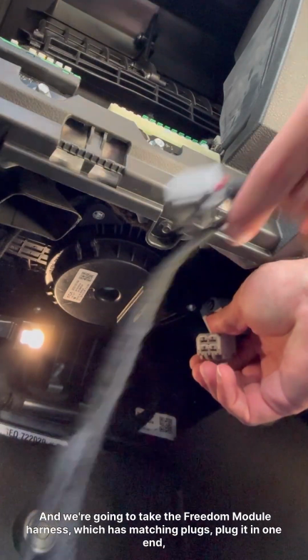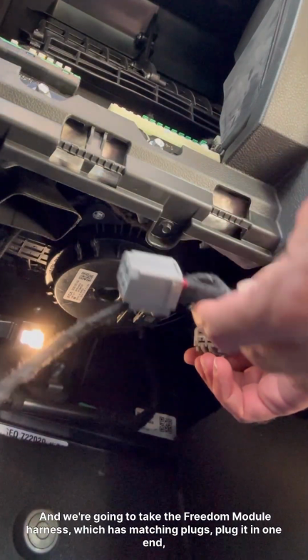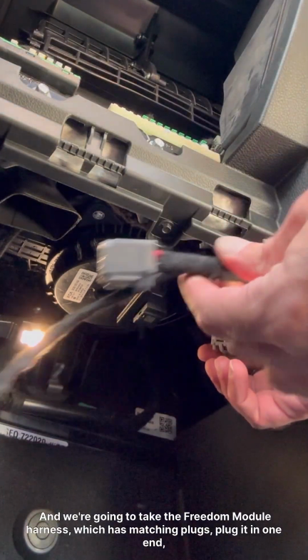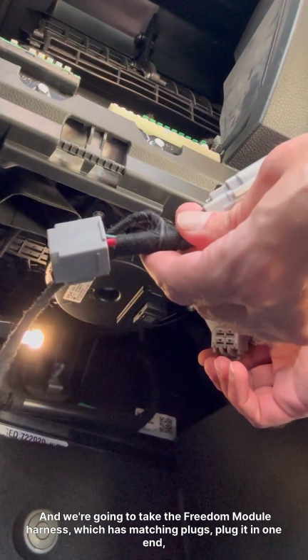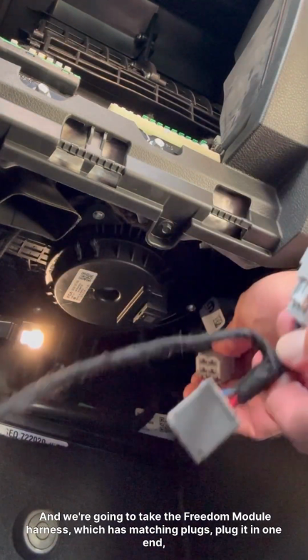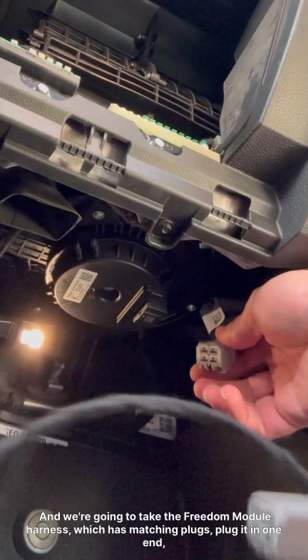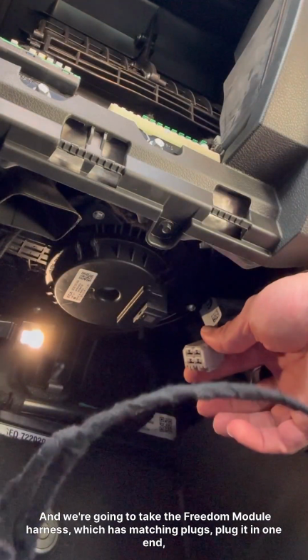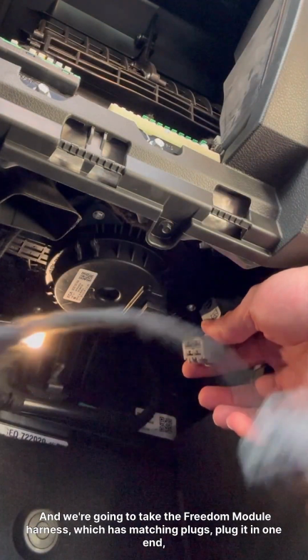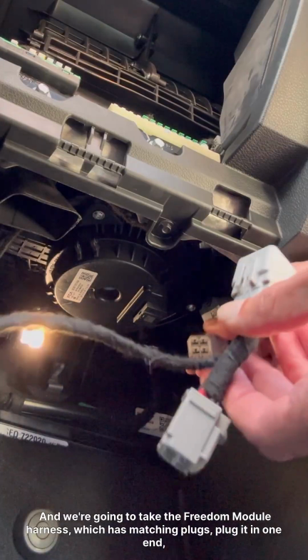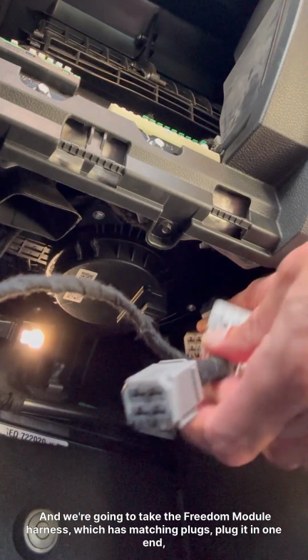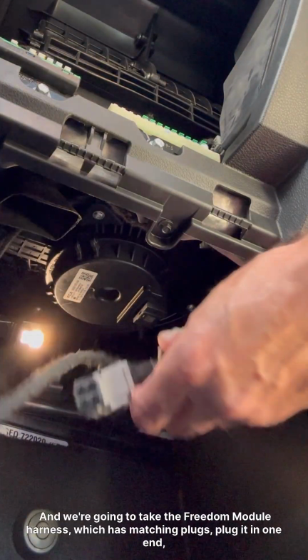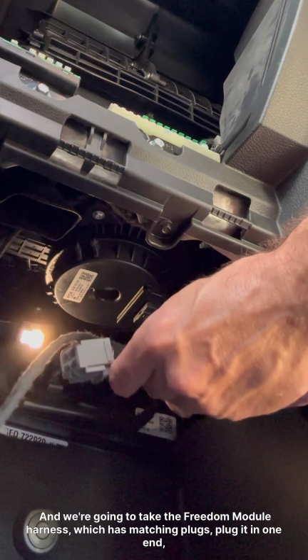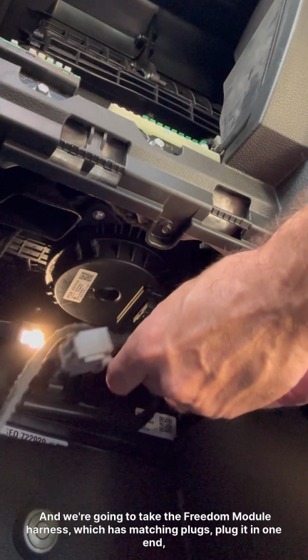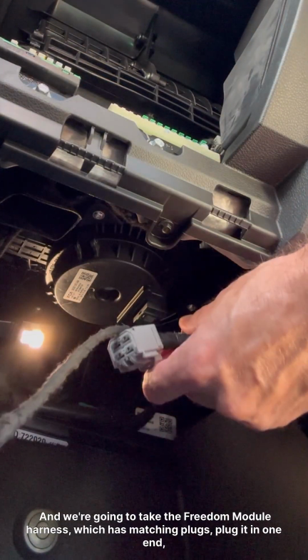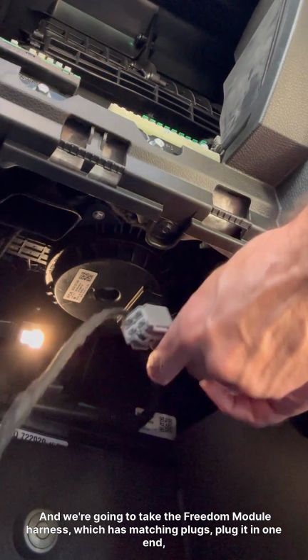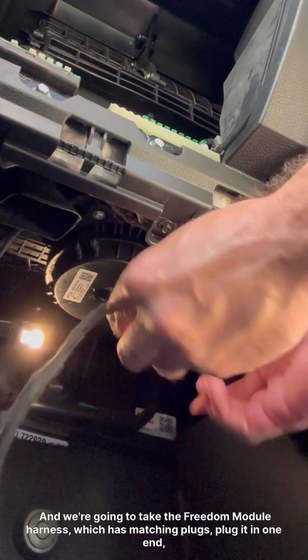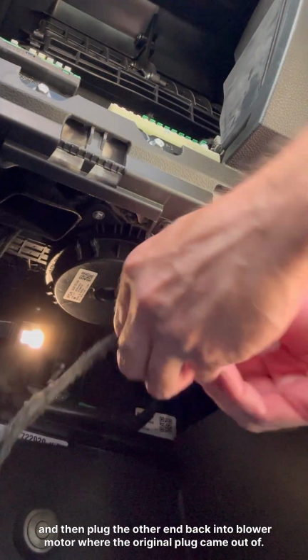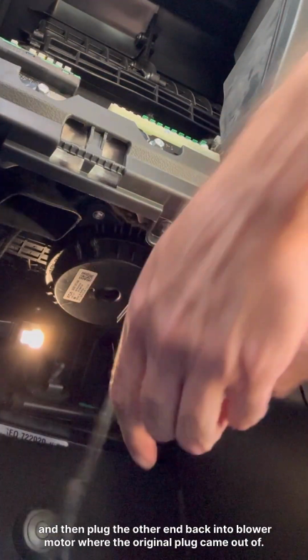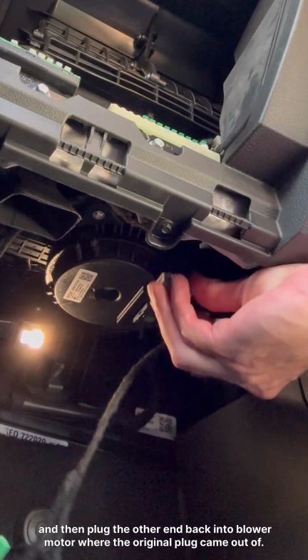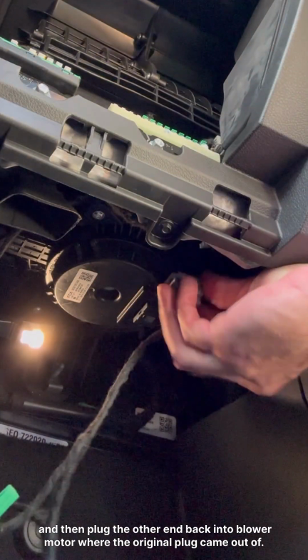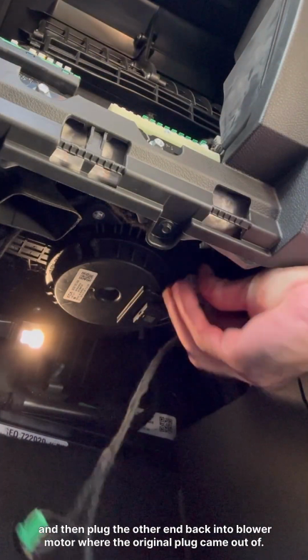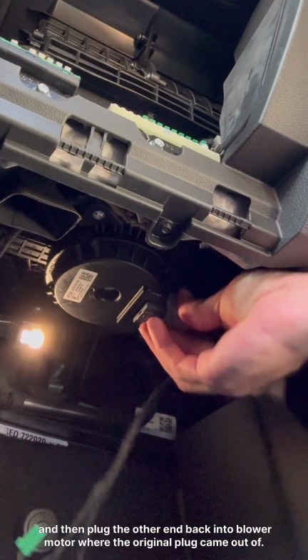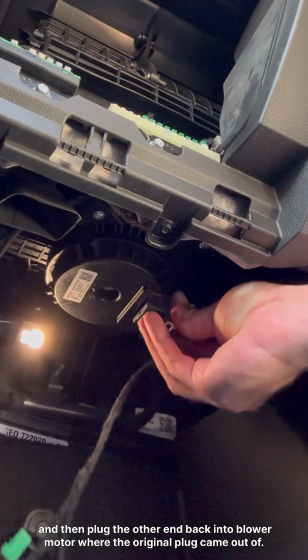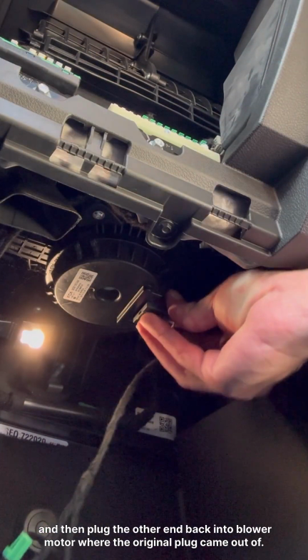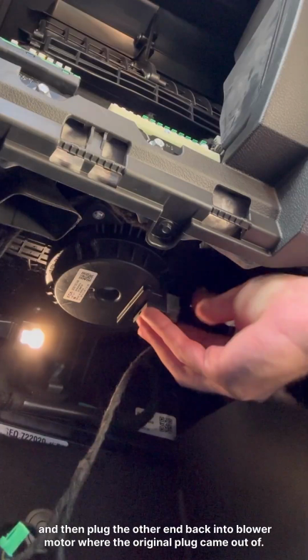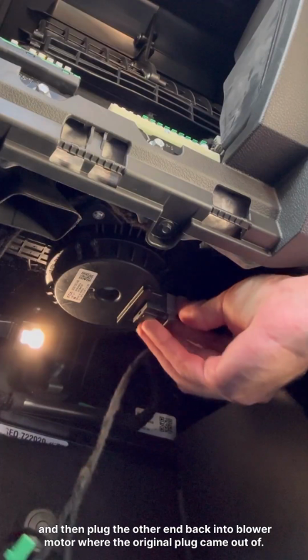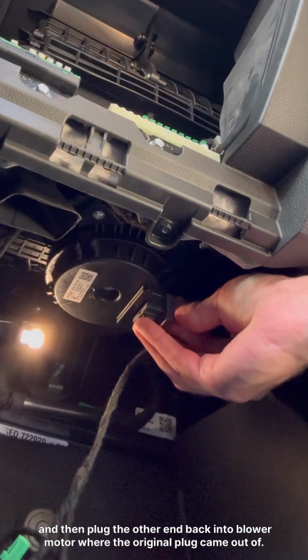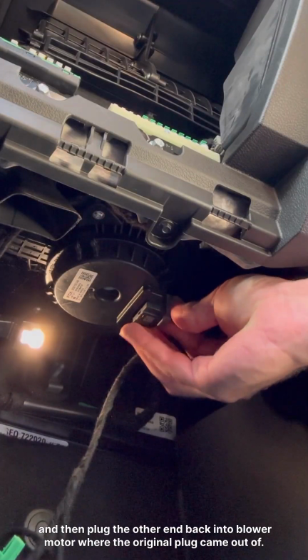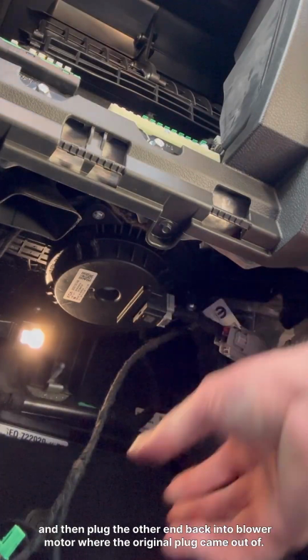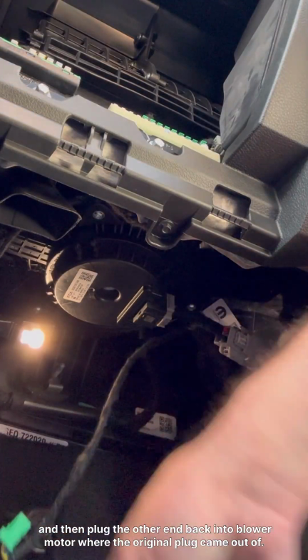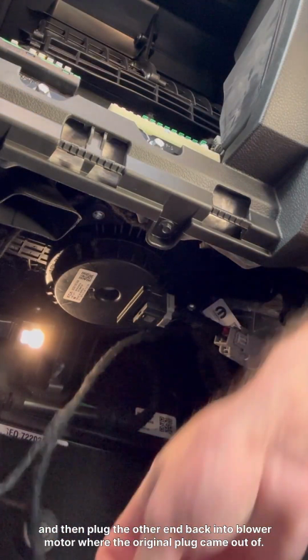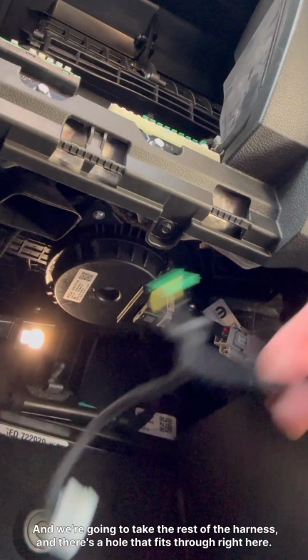And then we're going to take the Freedom Module harness, which has matching plugs, plug it in one end, and then plug the other end back into the blower motor, where the original plug came out of.